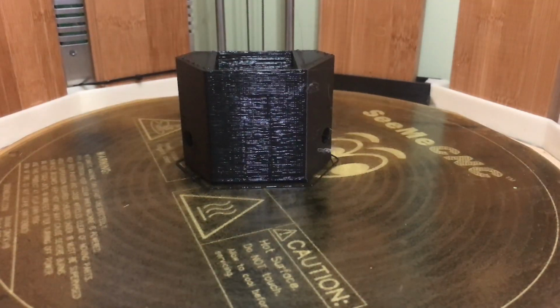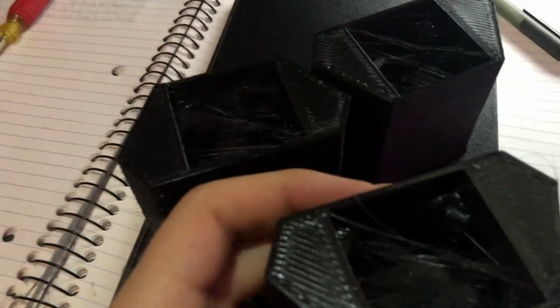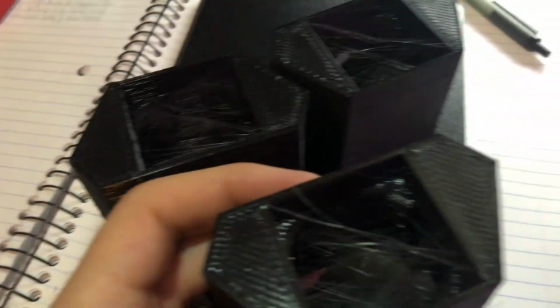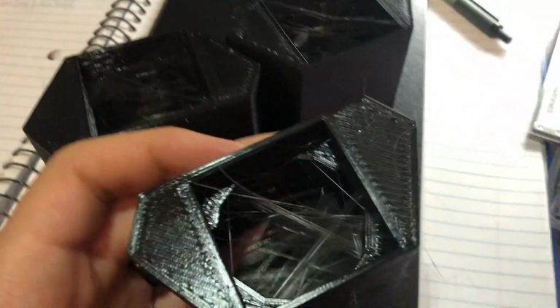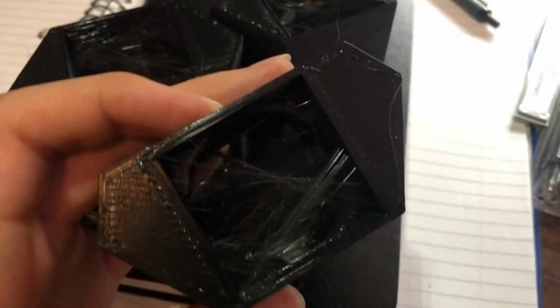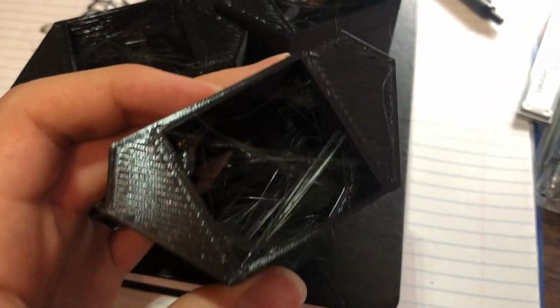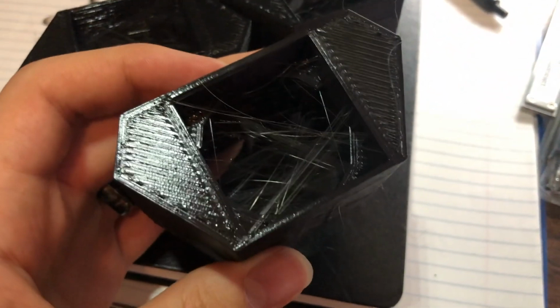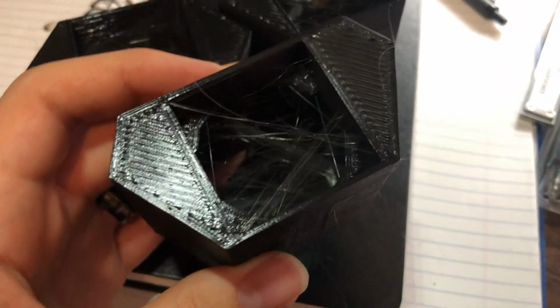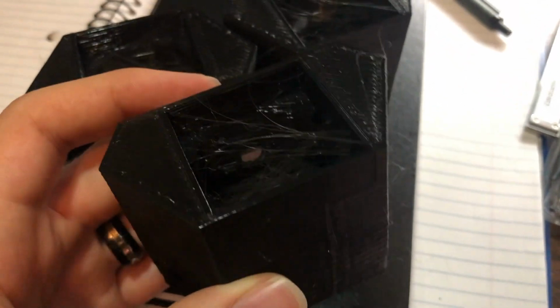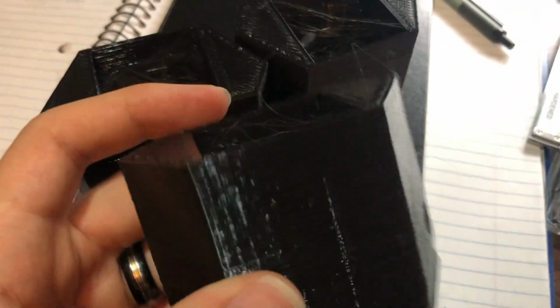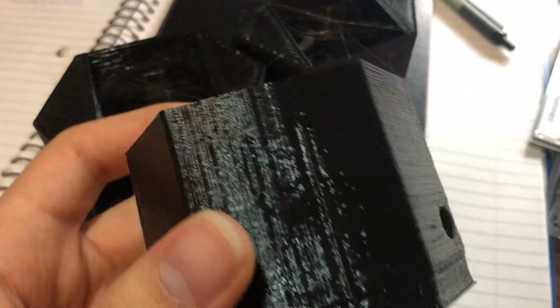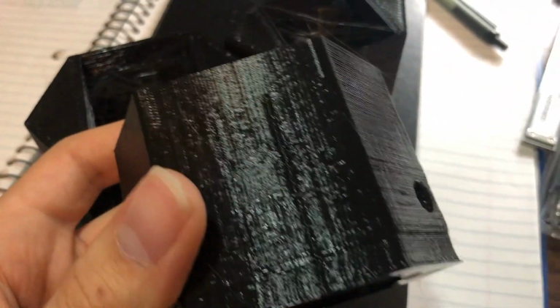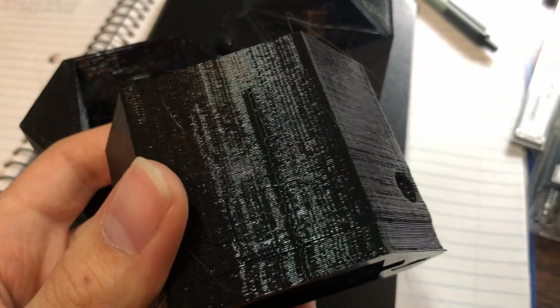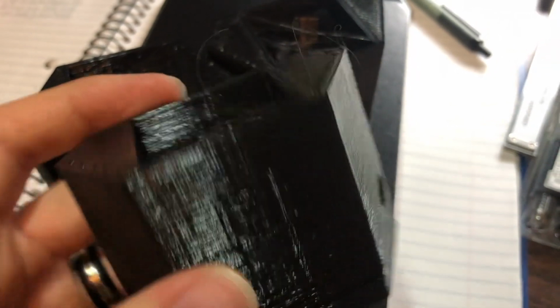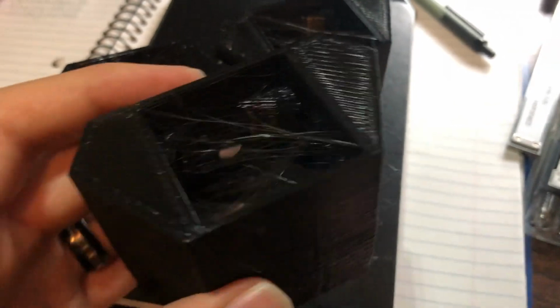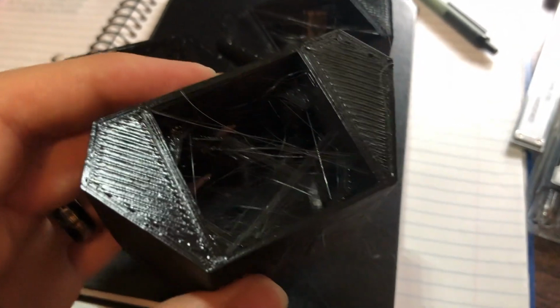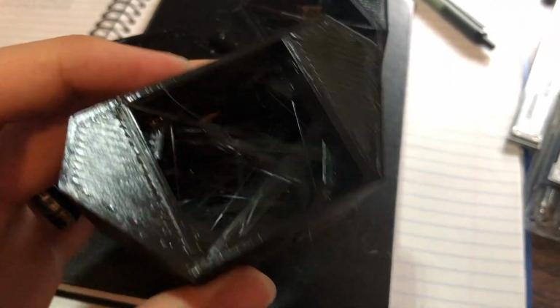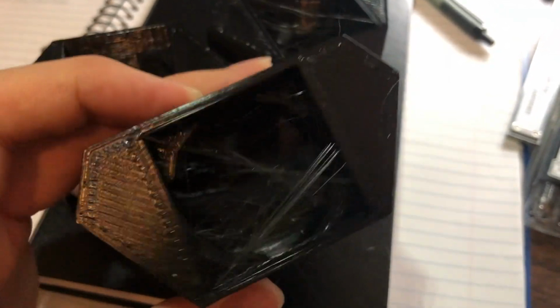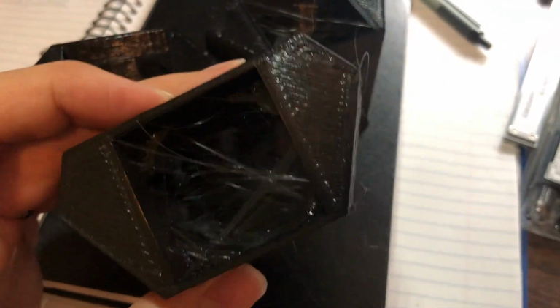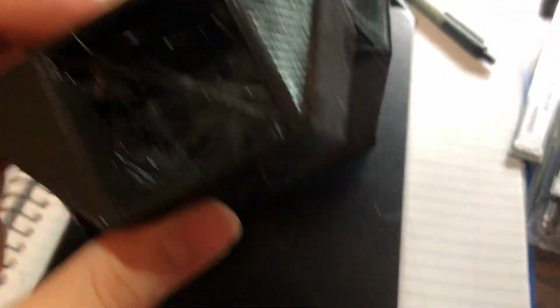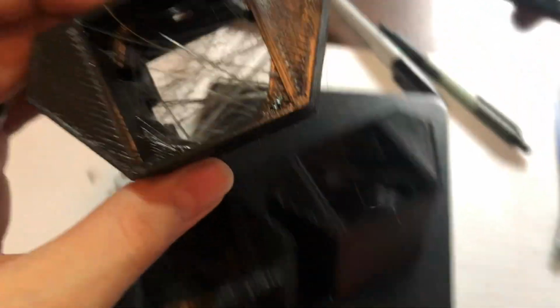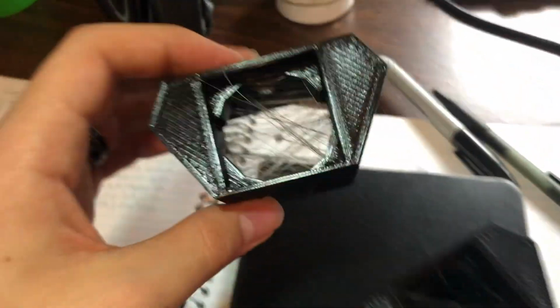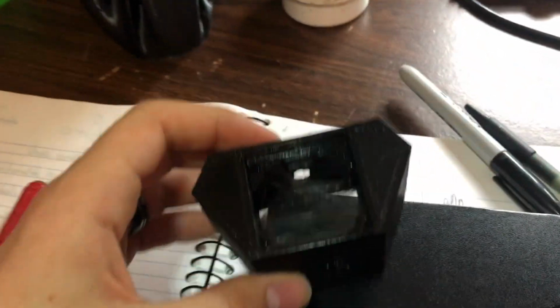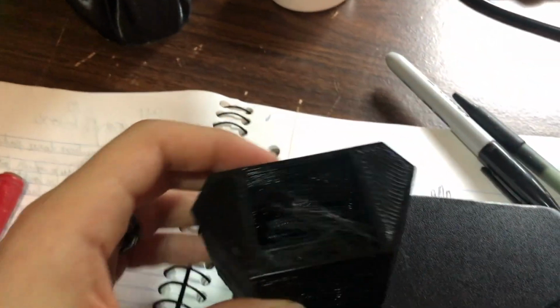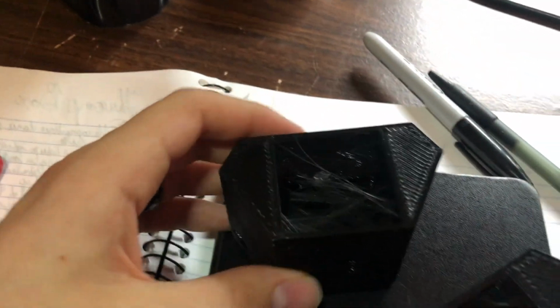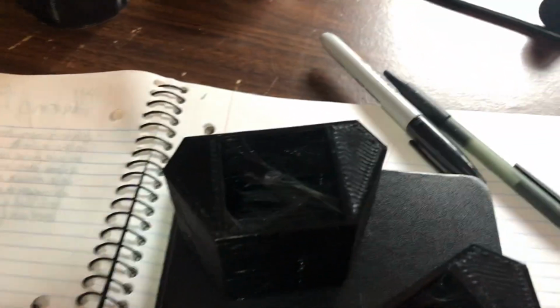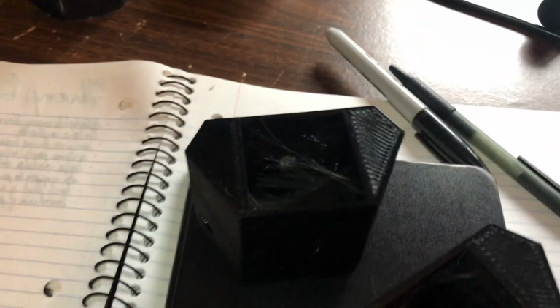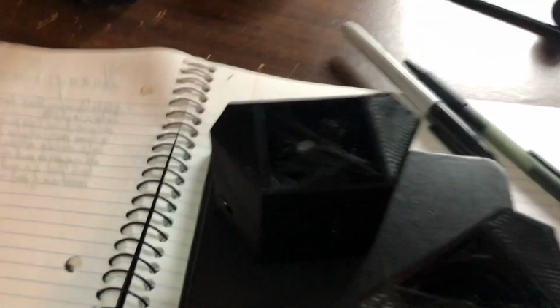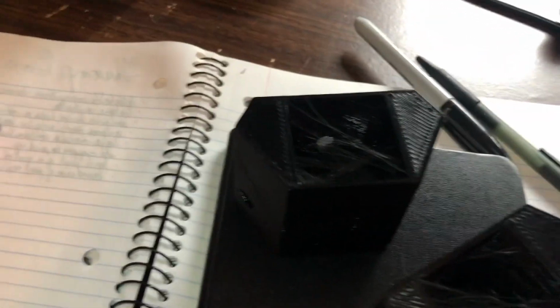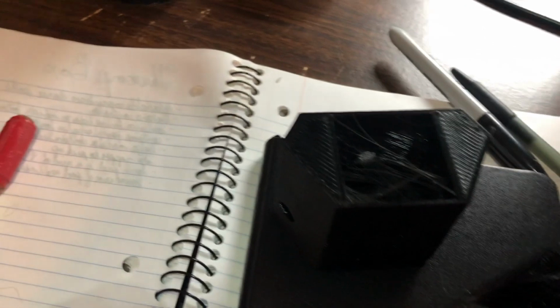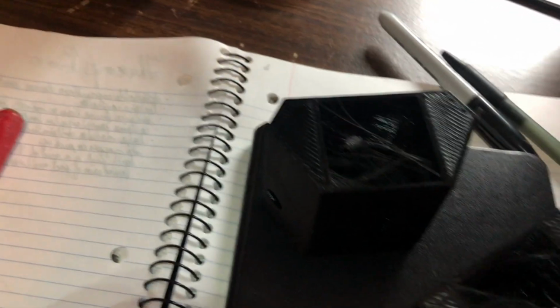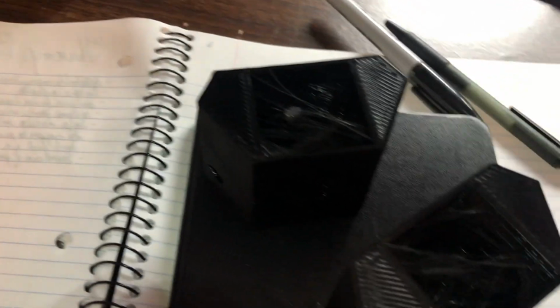All four housings are printed but they do have strings on the inside, so we're gonna have to get rid of that. I know a quite easy way to do that though.